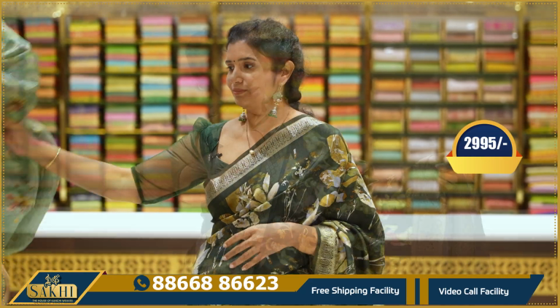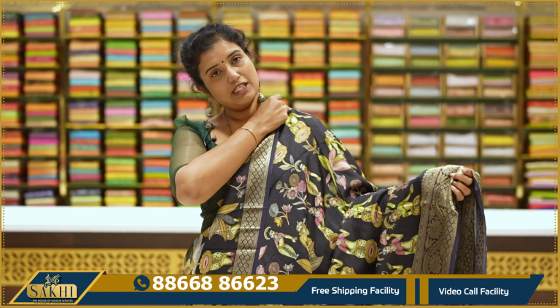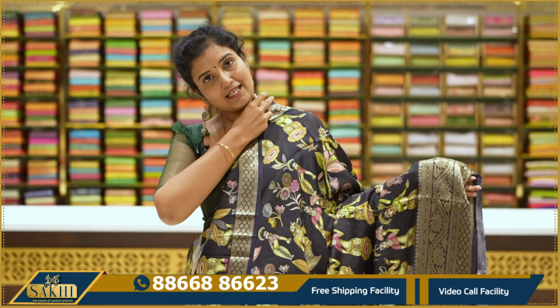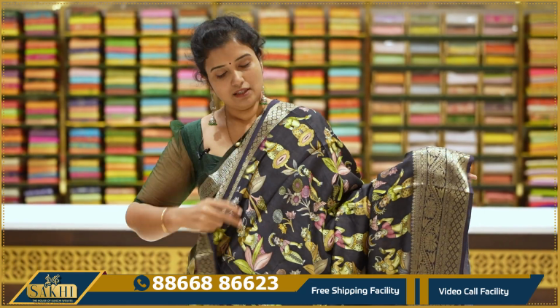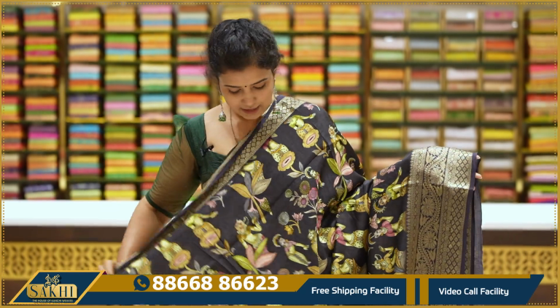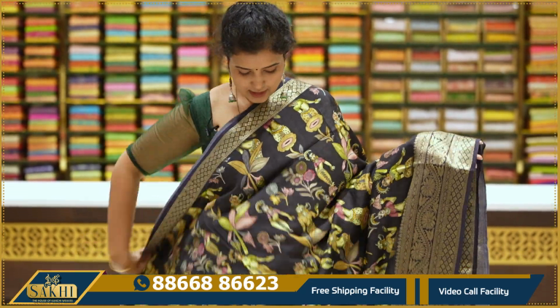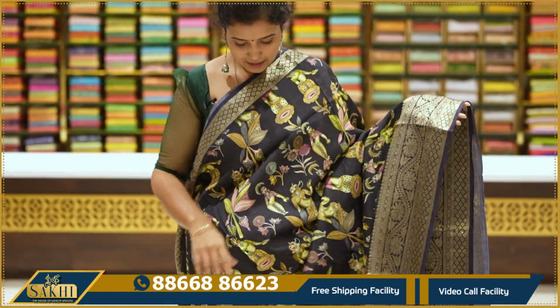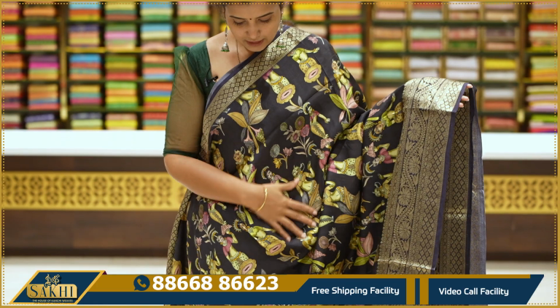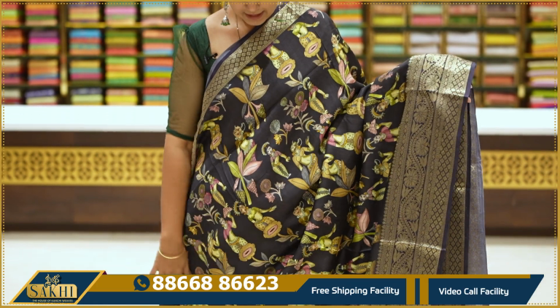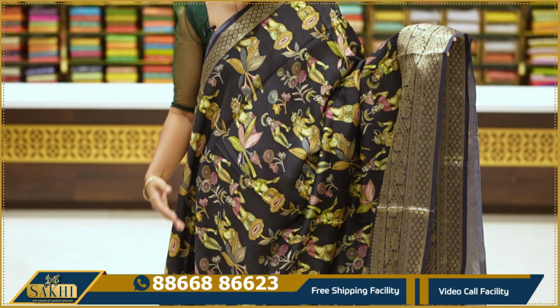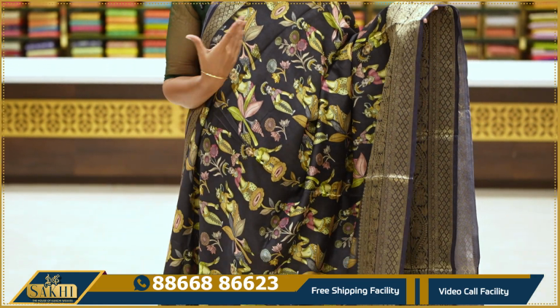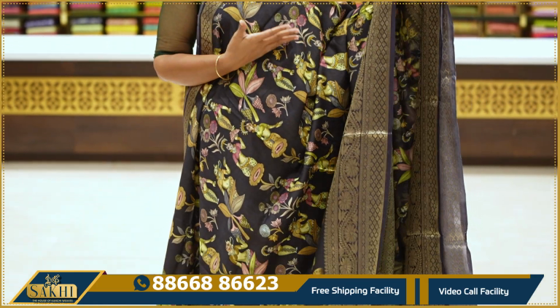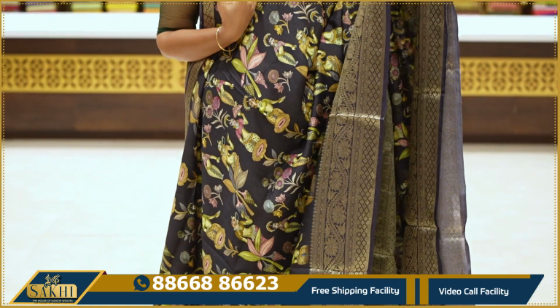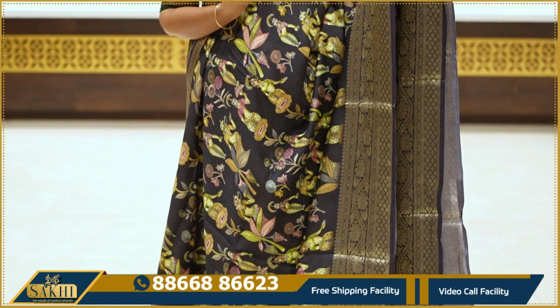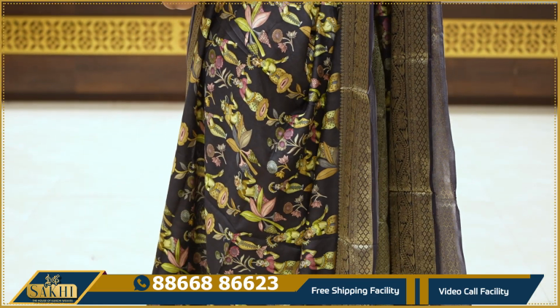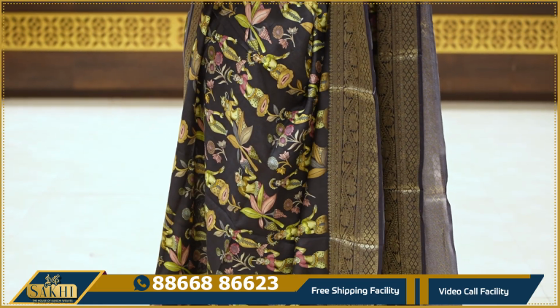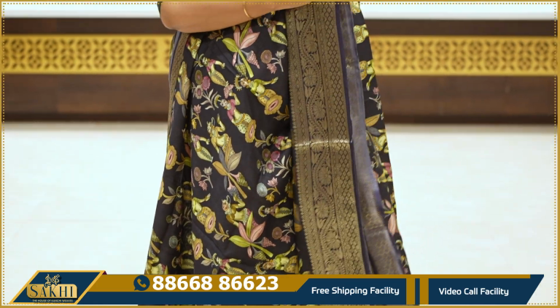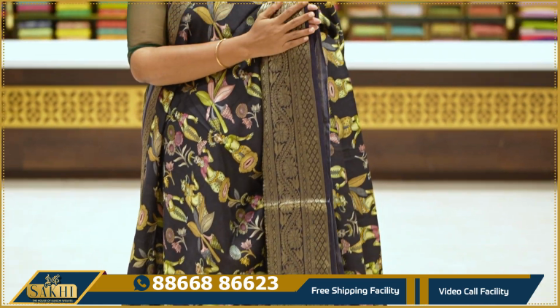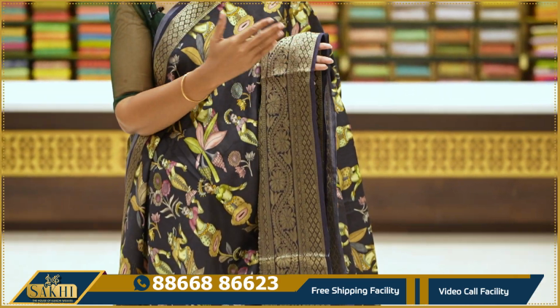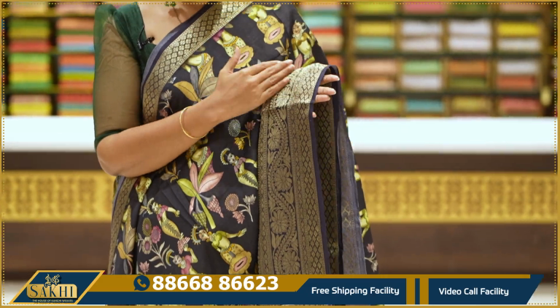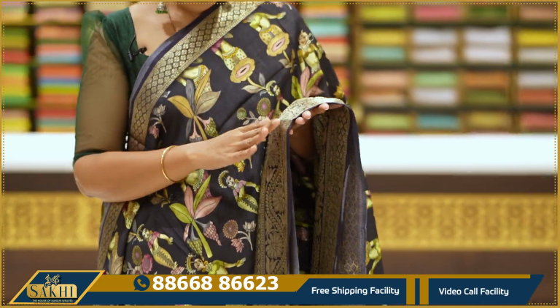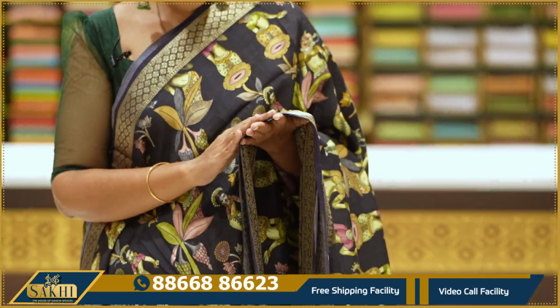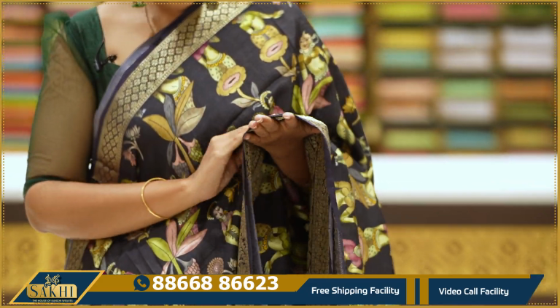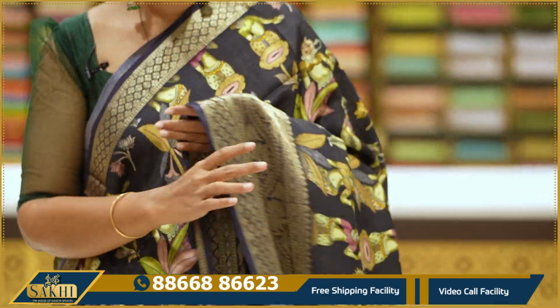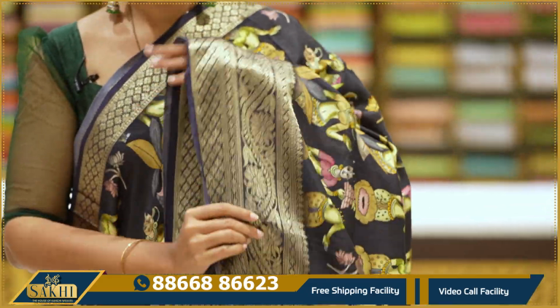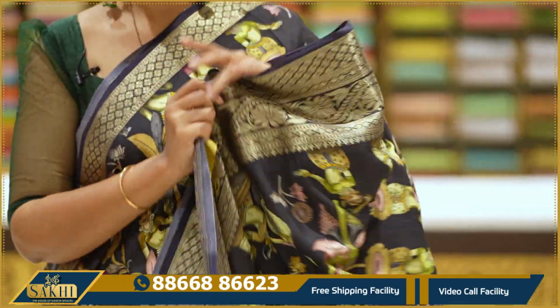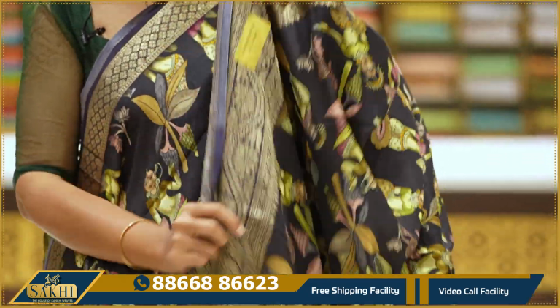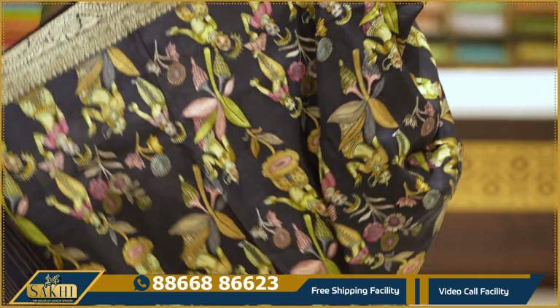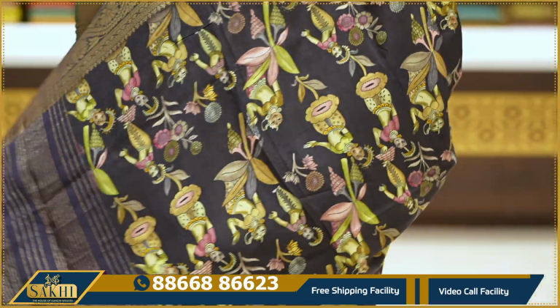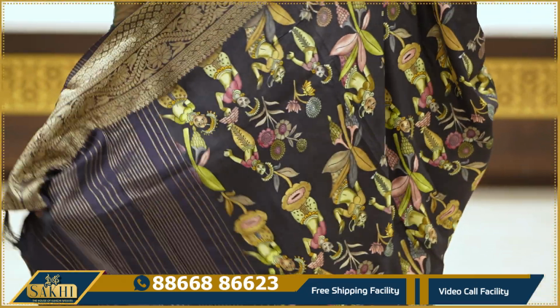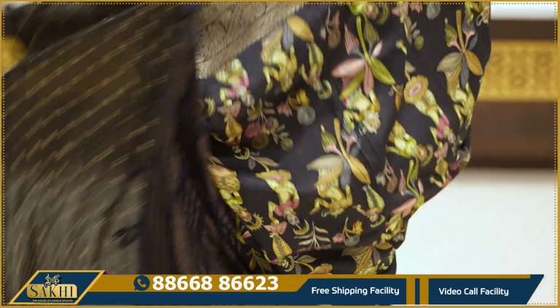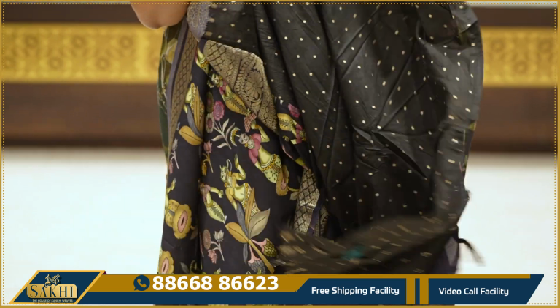Jet black. We also have a column-inspired print with two sides. Black and blue tone. This is a brocade style of border with florals and small florals.